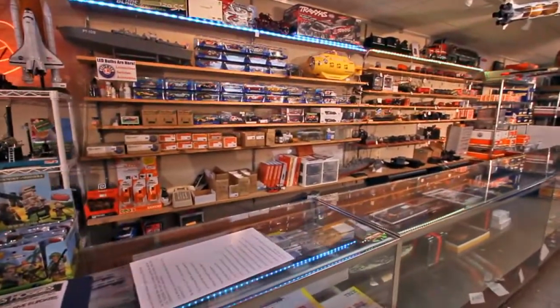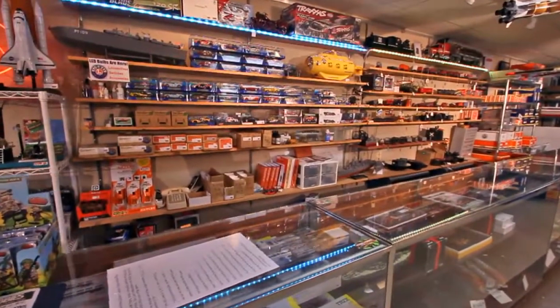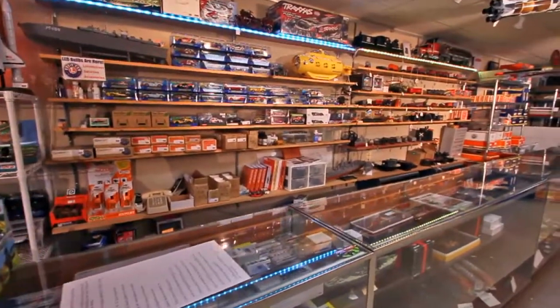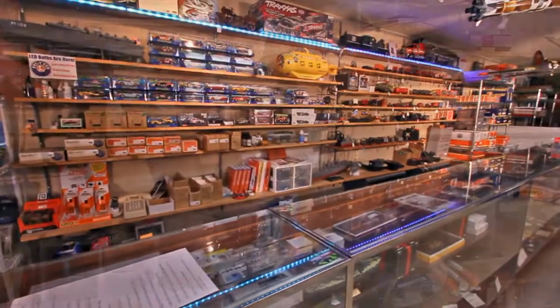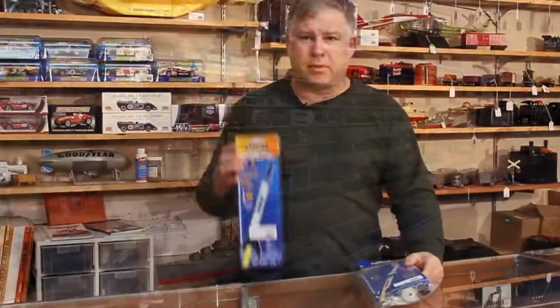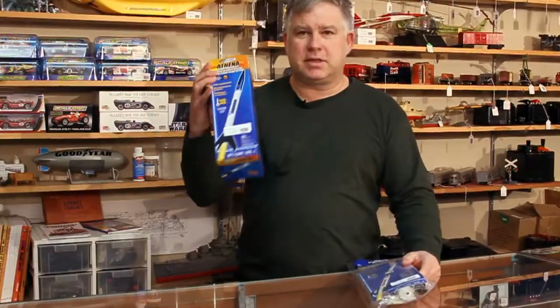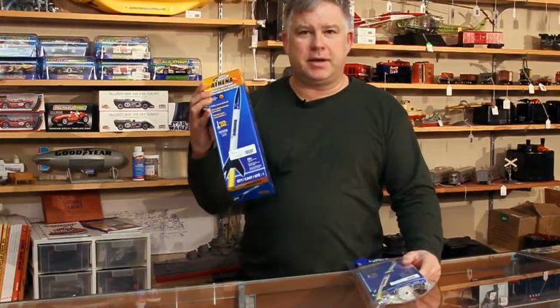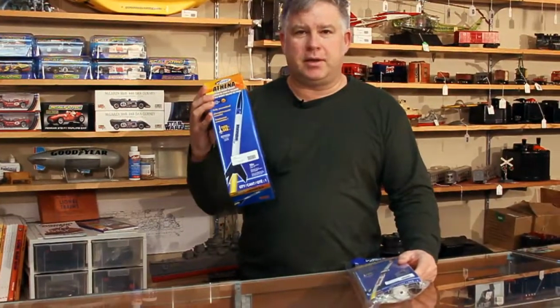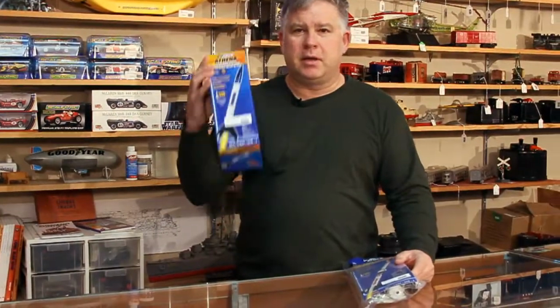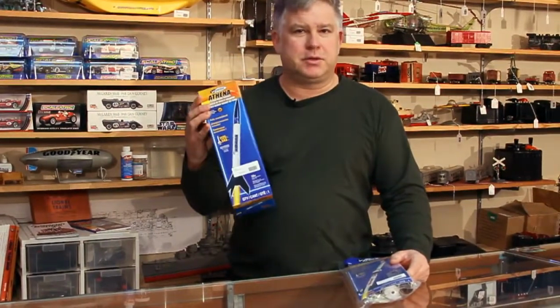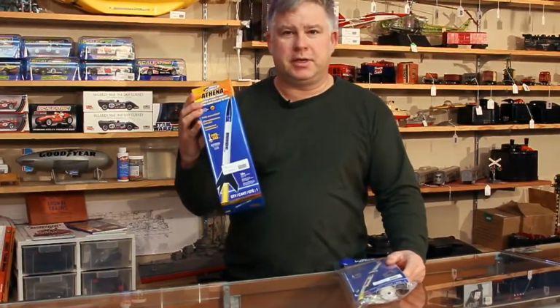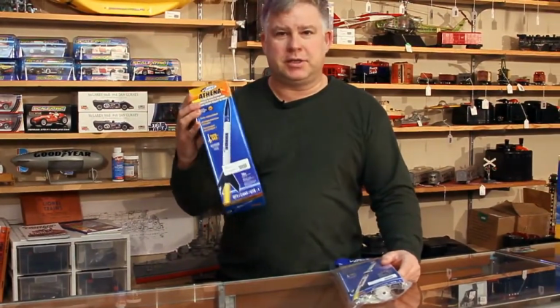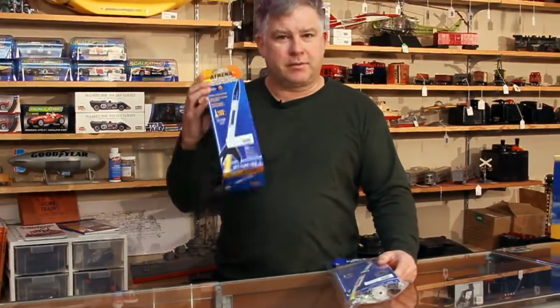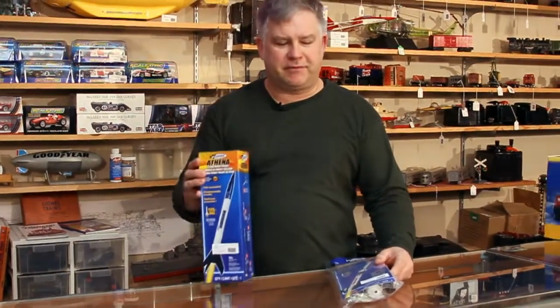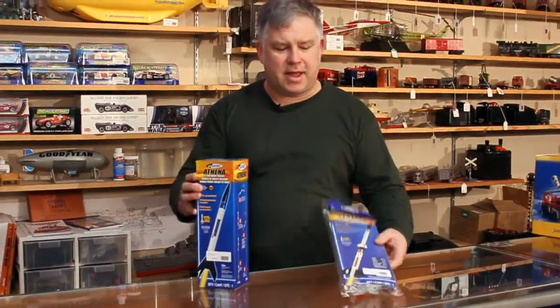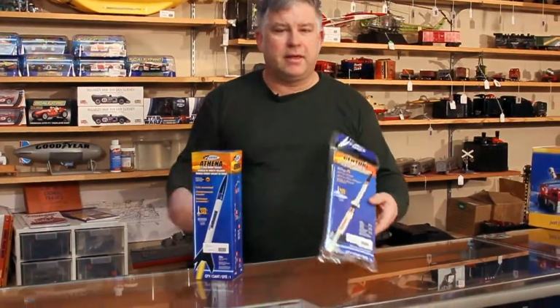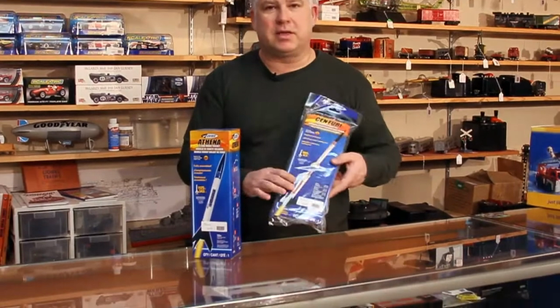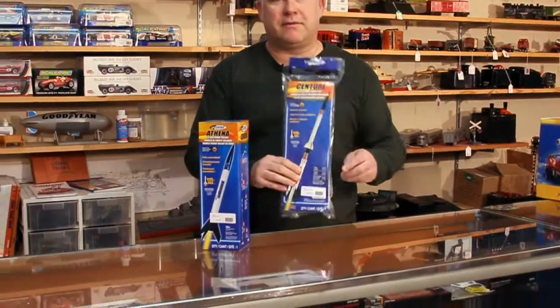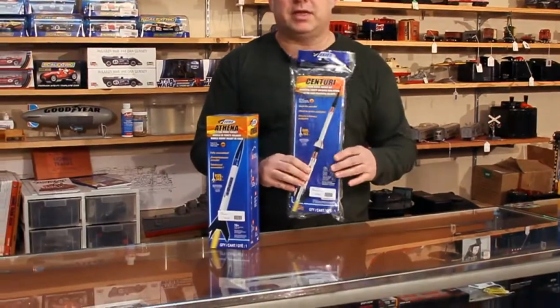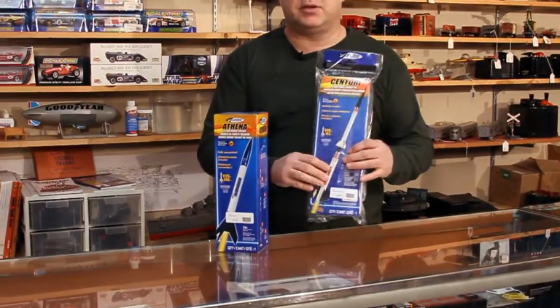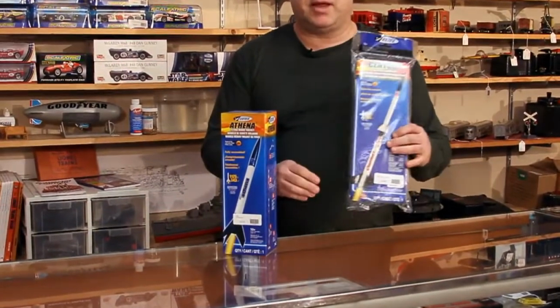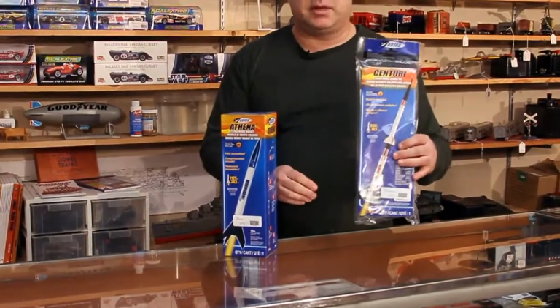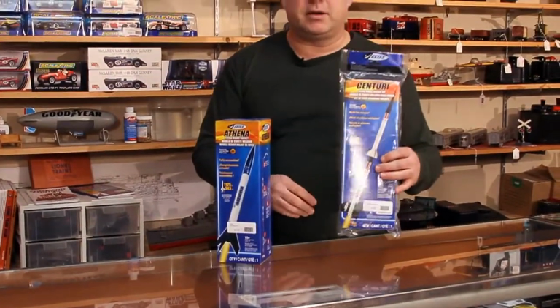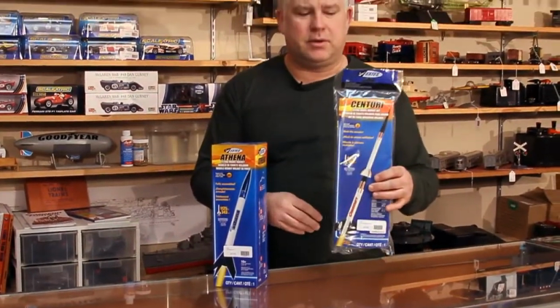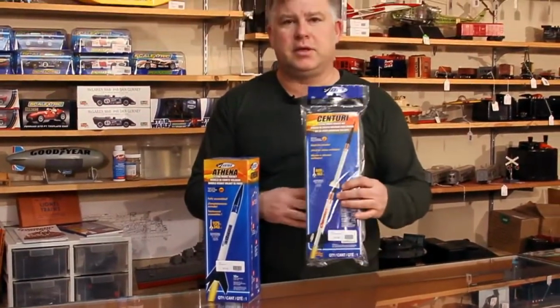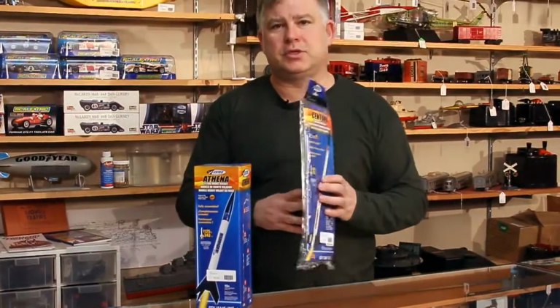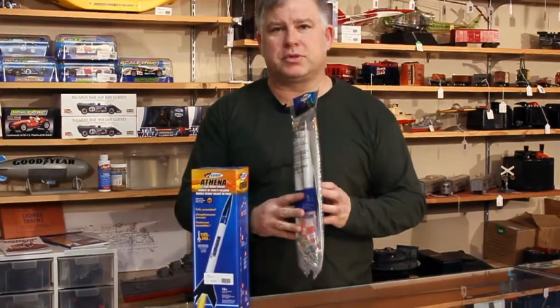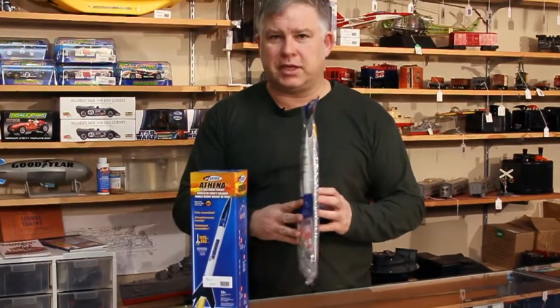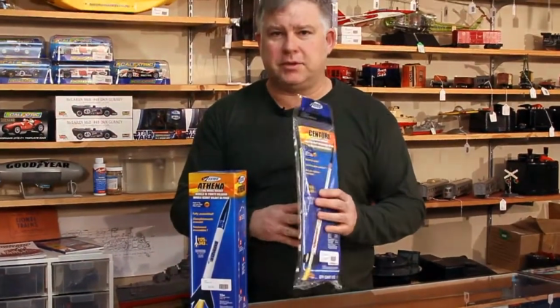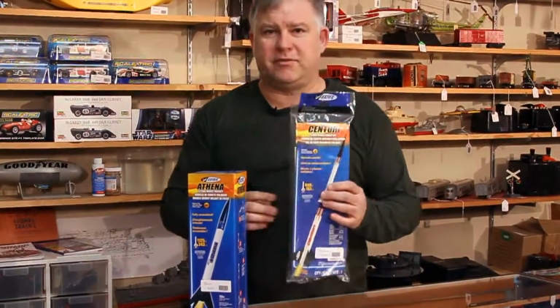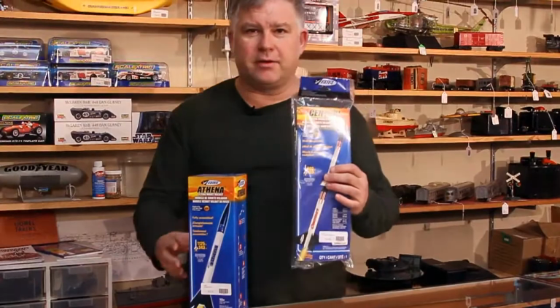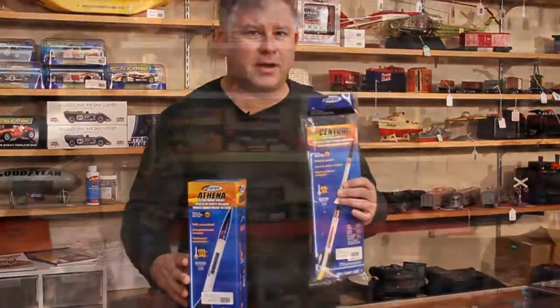There's model rockets — rockets that are ready to build. All you do is put an engine in it and you're ready to fly. We also offer kits that you can make within a day or two, where you can add your own personal touch and fly your own rocket.